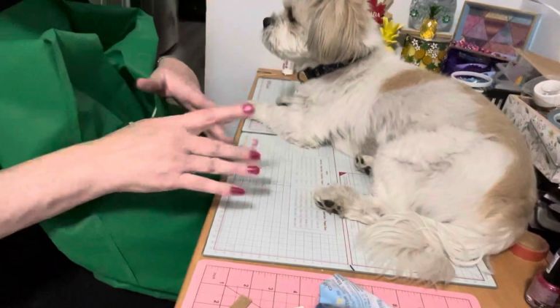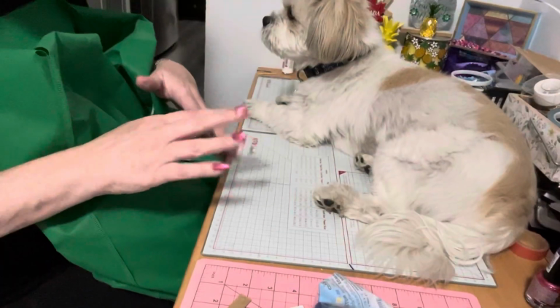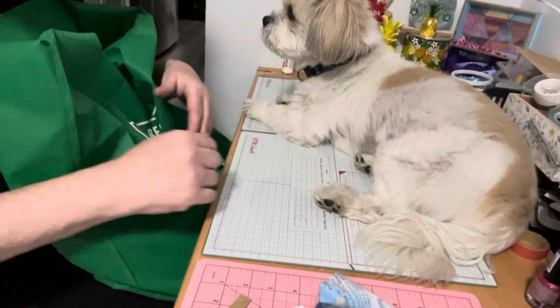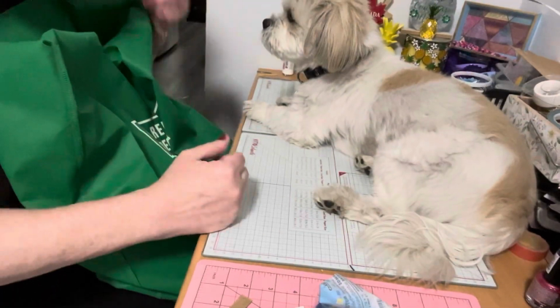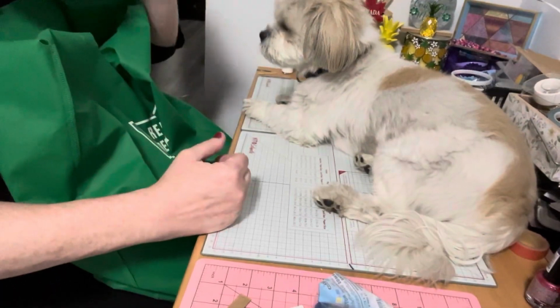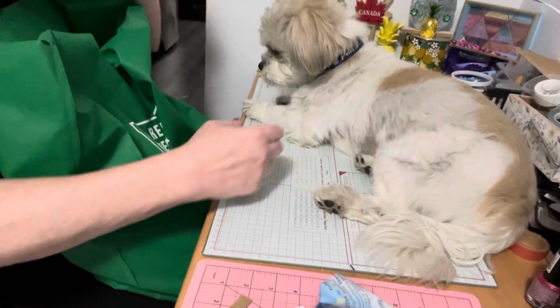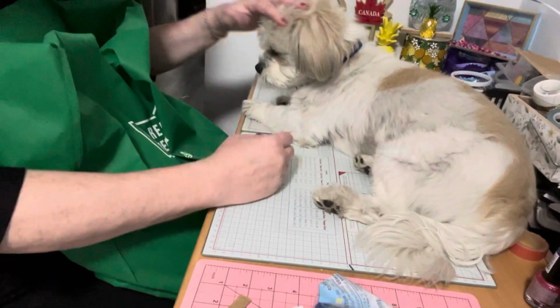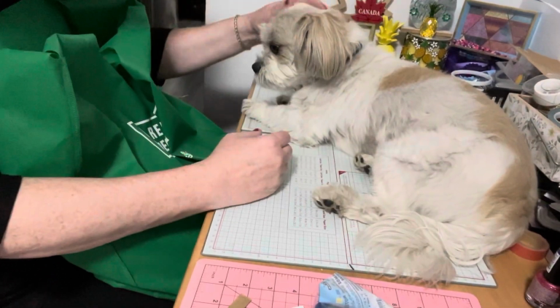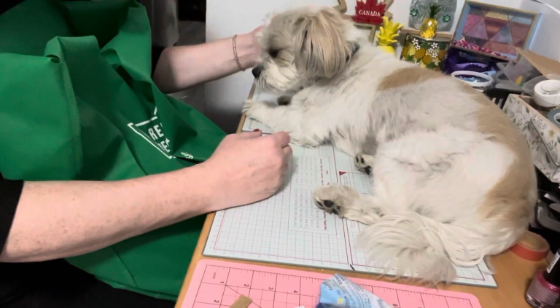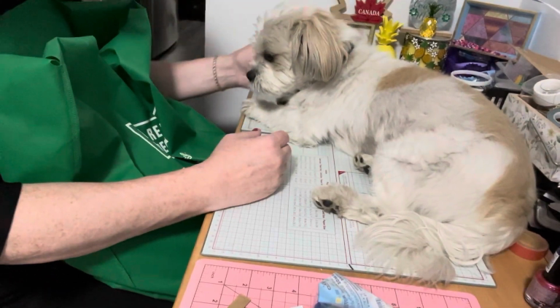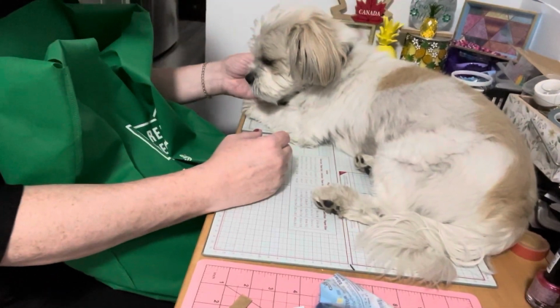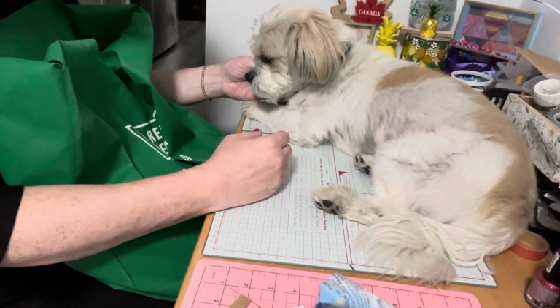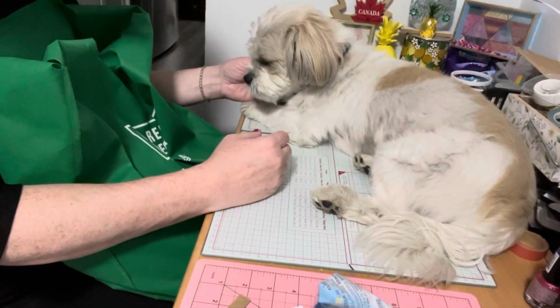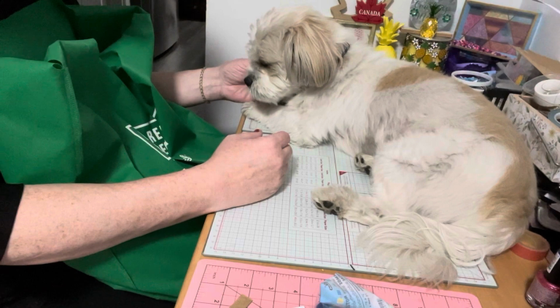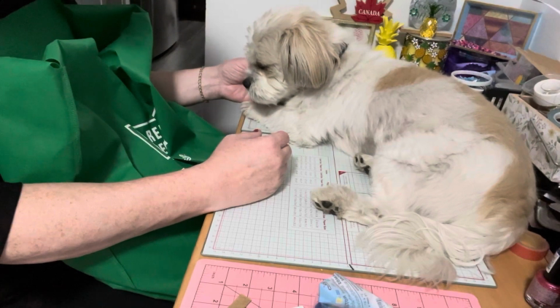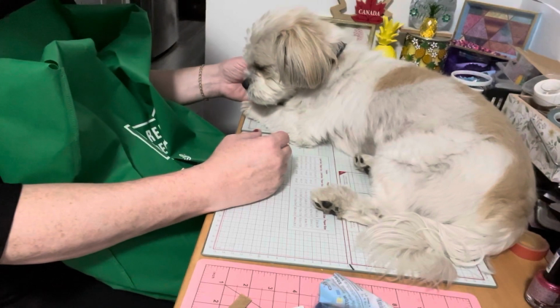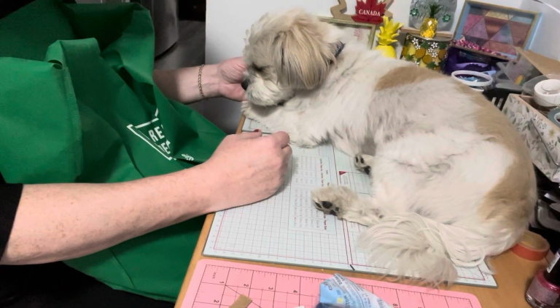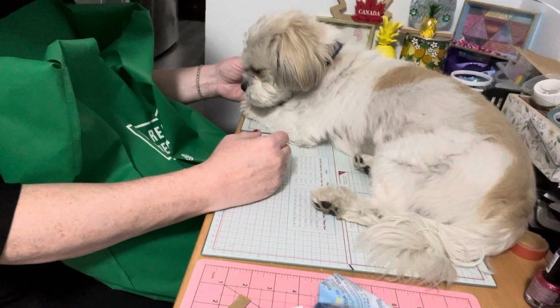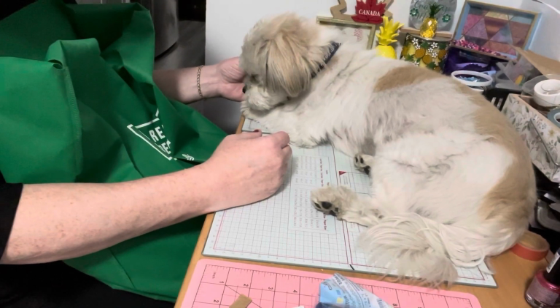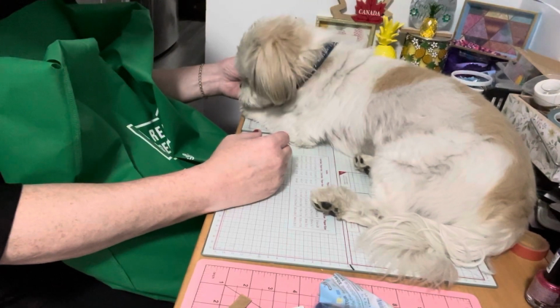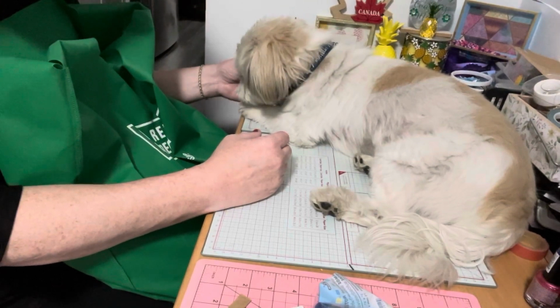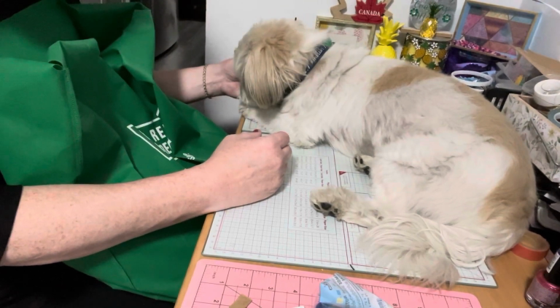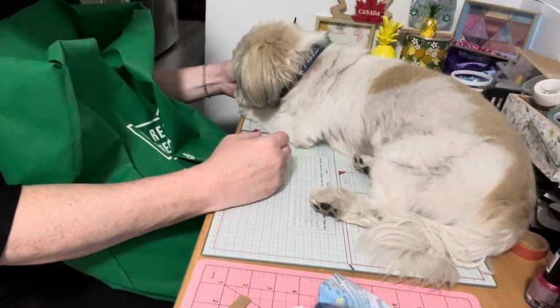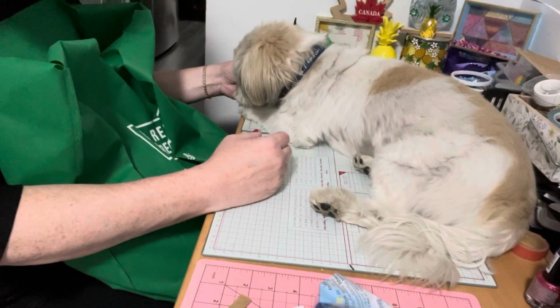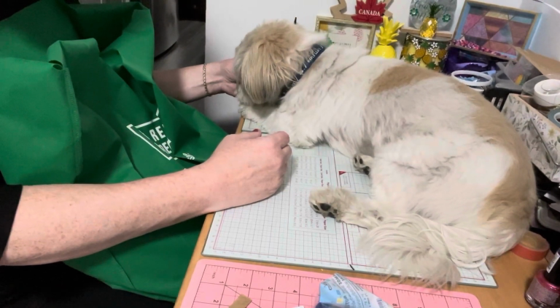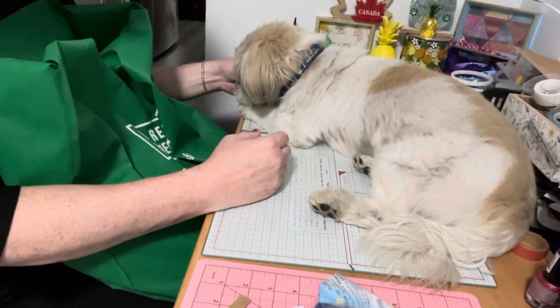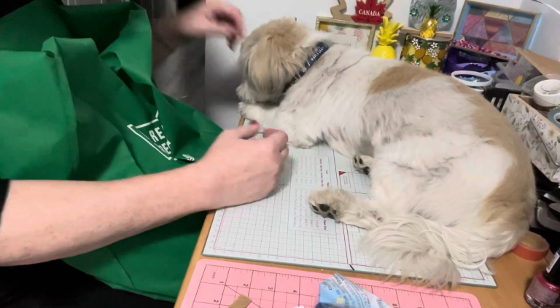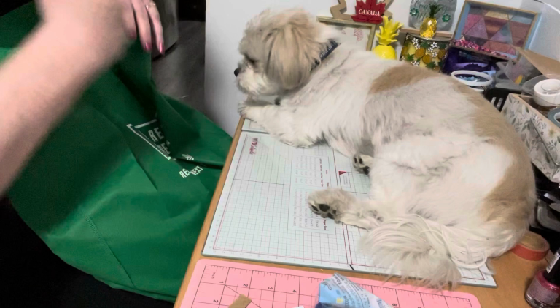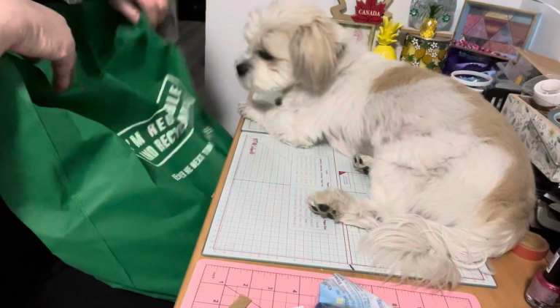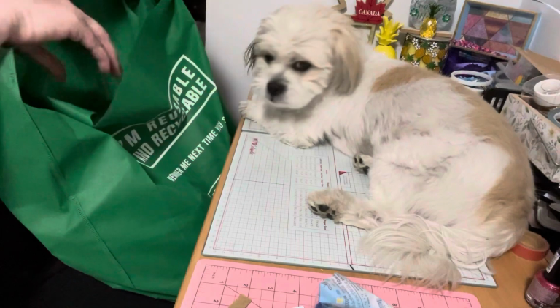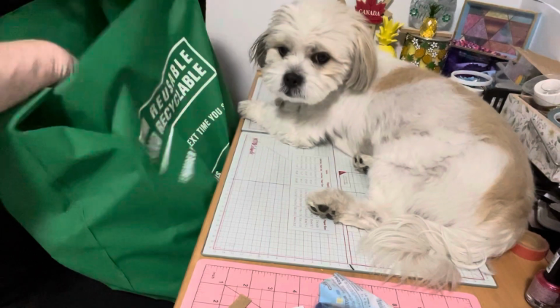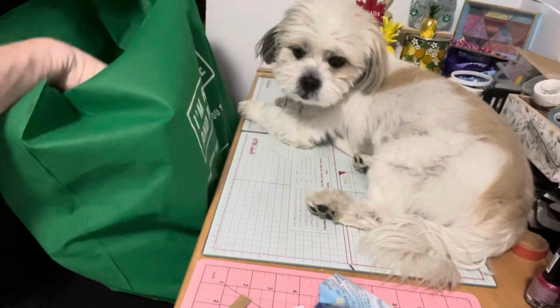Hello everyone, this is Helen and this is Cosmo. I'm Helen and Cosmo here — Cosmo's Crafty Mom. Welcome back to our channel! We have a quick haul from the Dollarama — it's a crafty haul, so let us share.